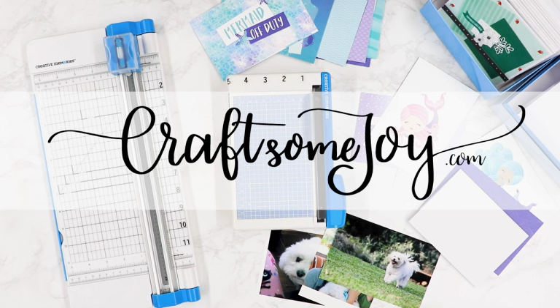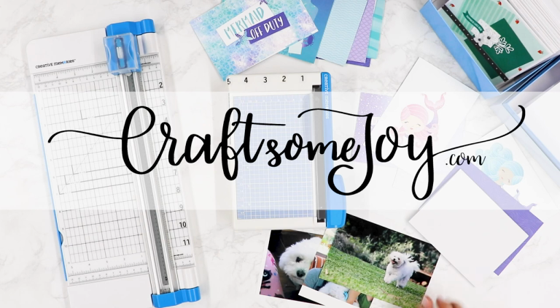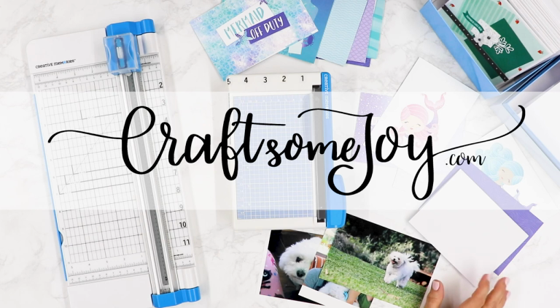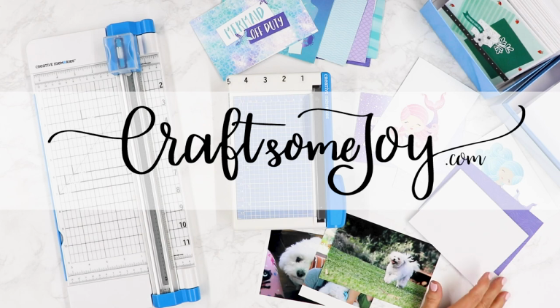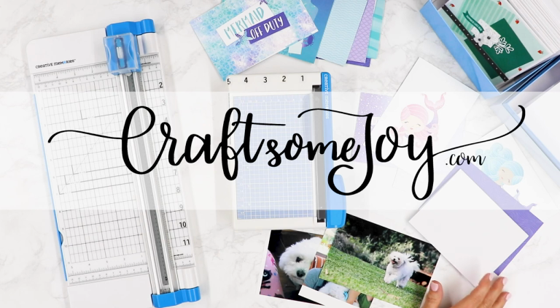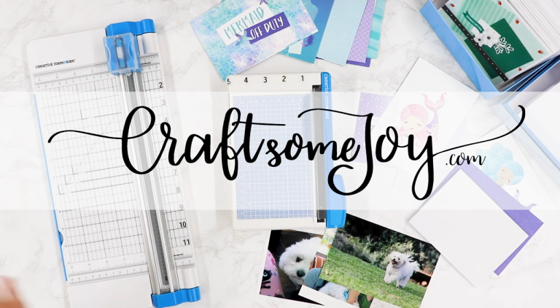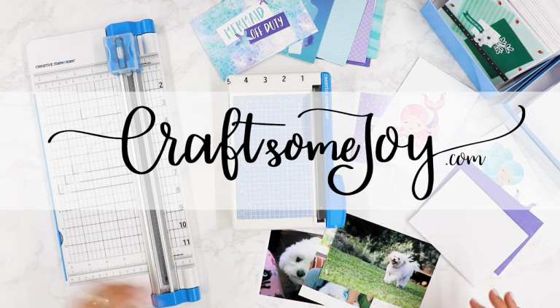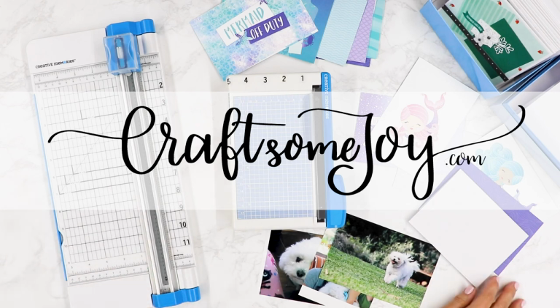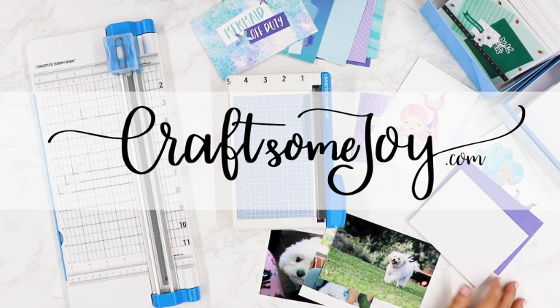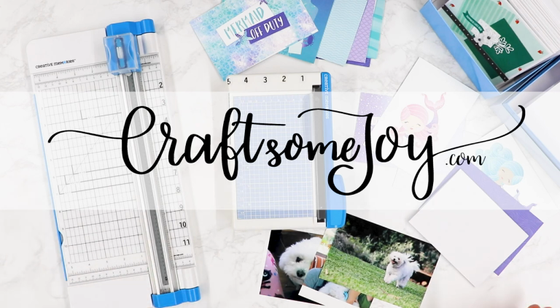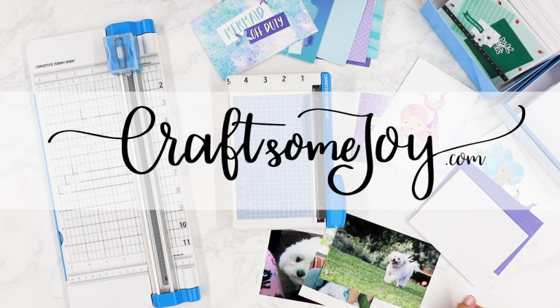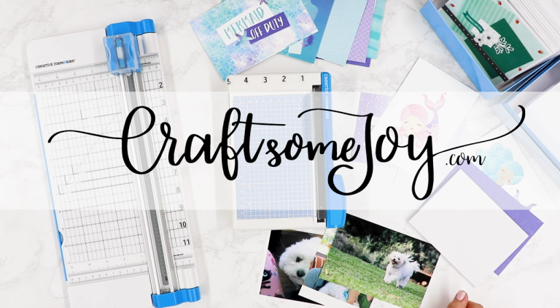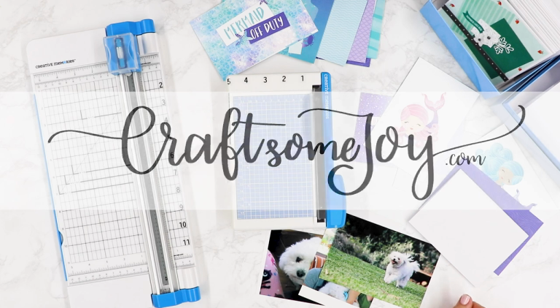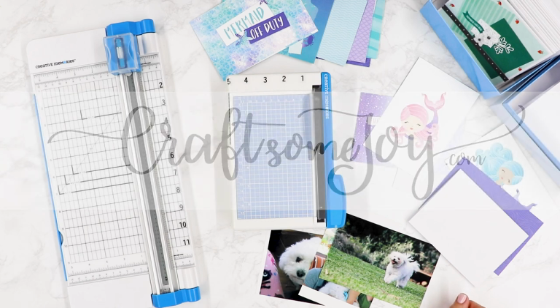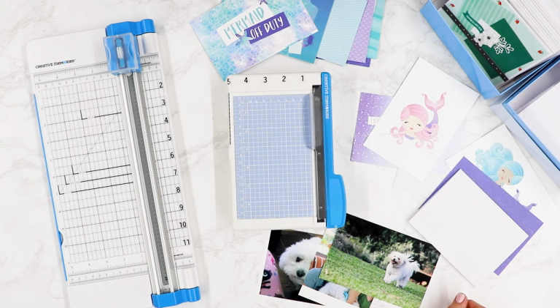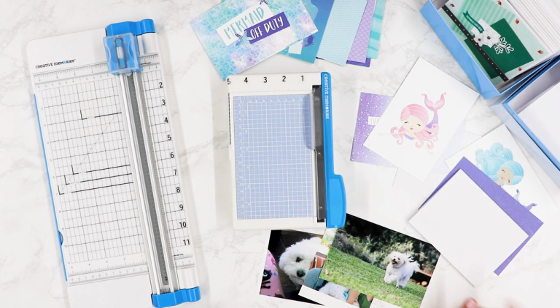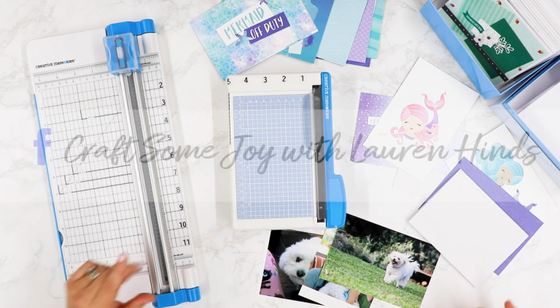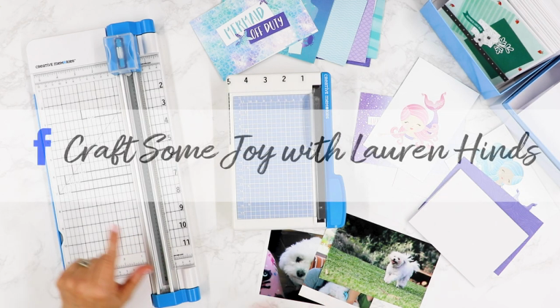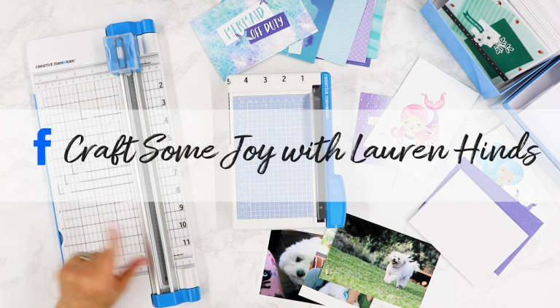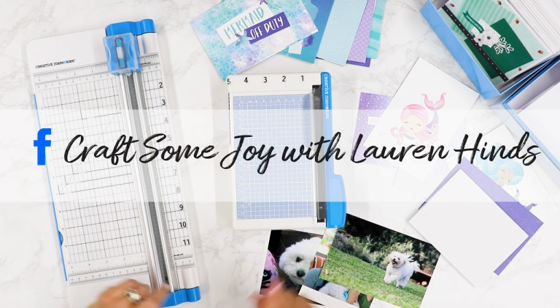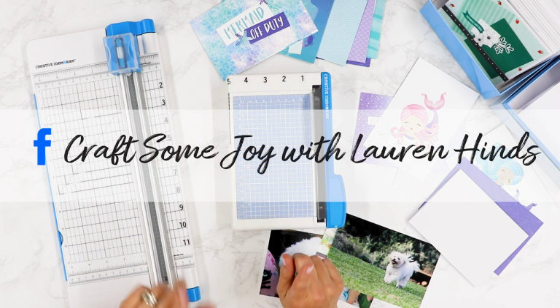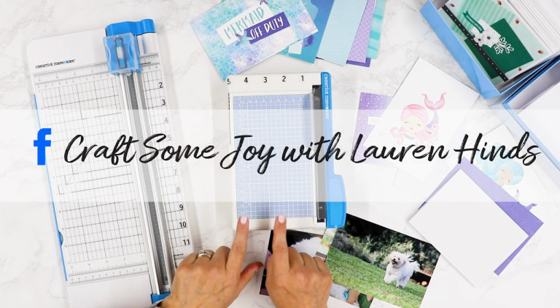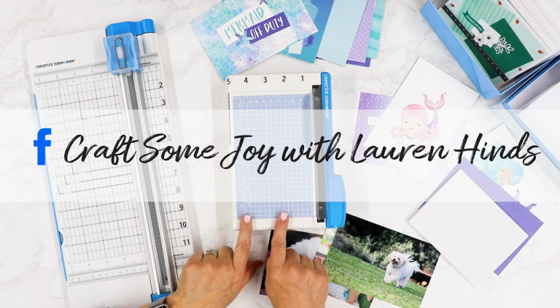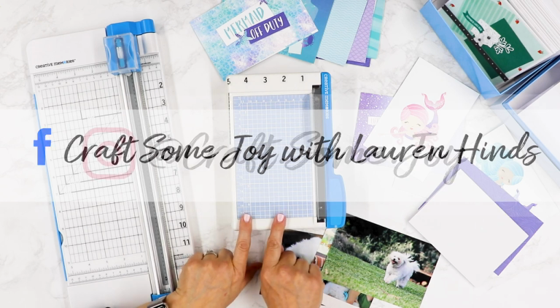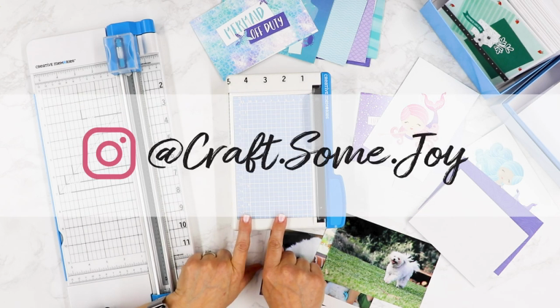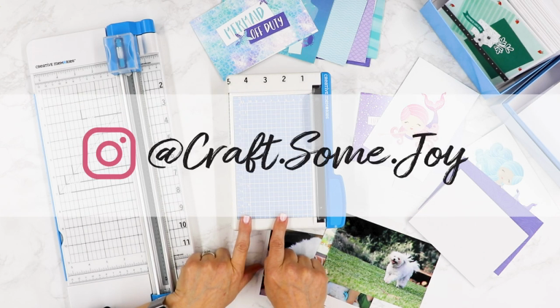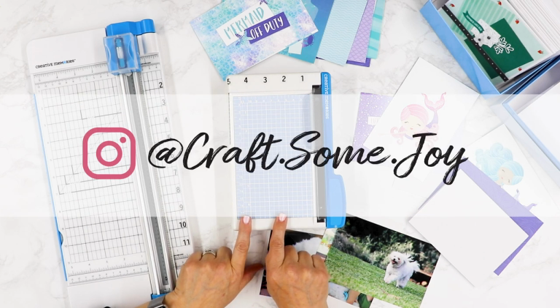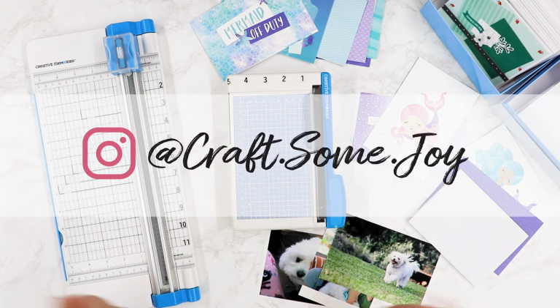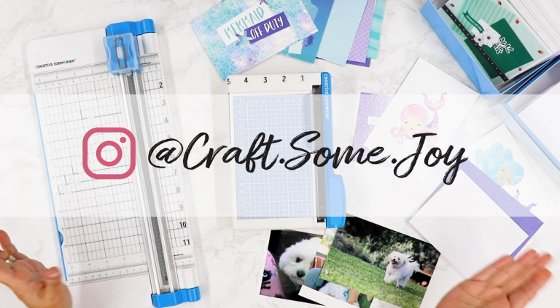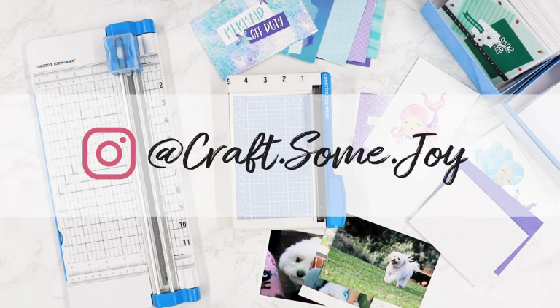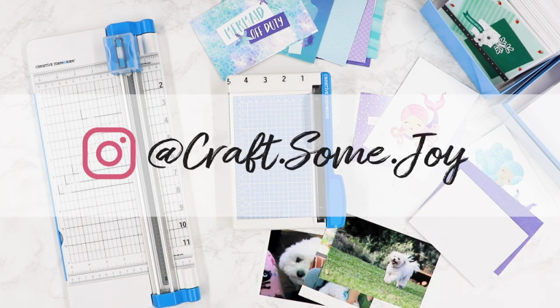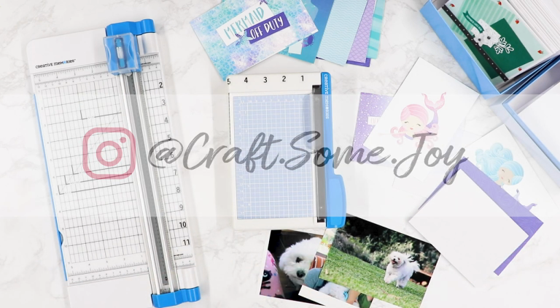Hi, I'm Lauren with Craft Some Joy and welcome back to my craft room and another episode to talk a little bit more today about another favorite tool. If you are new here to my channel, I just want to say a warm welcome.